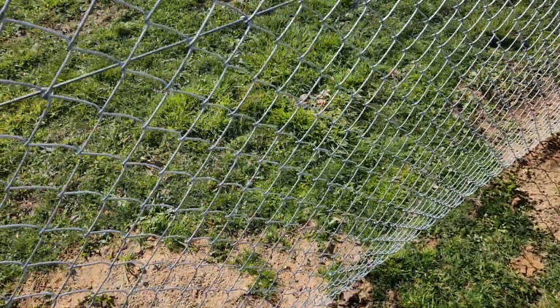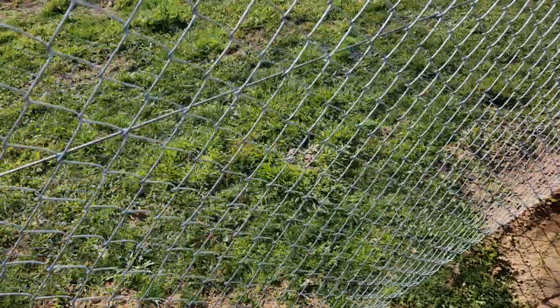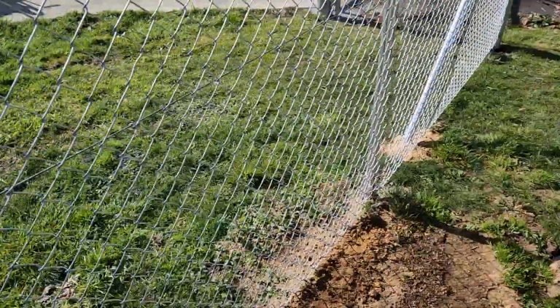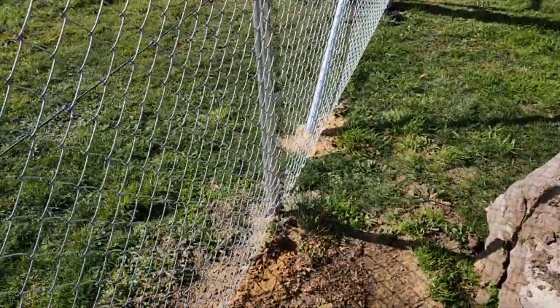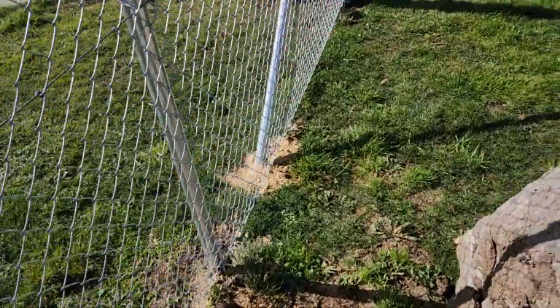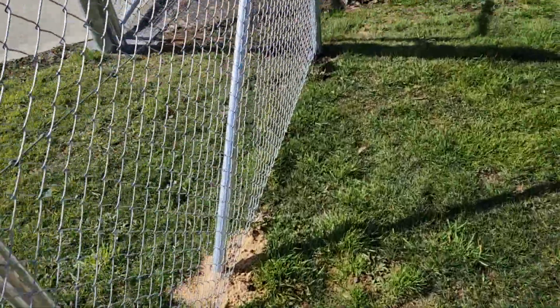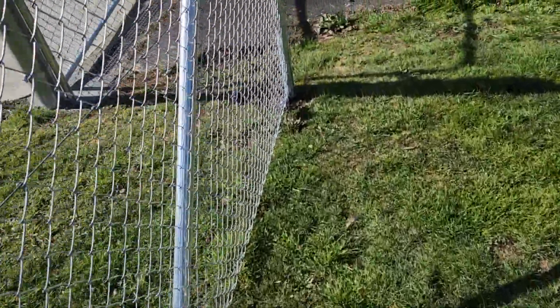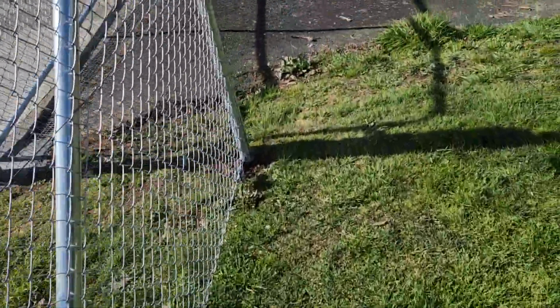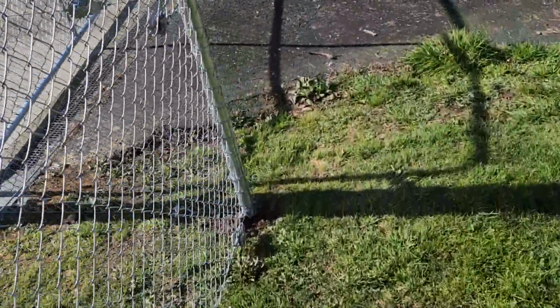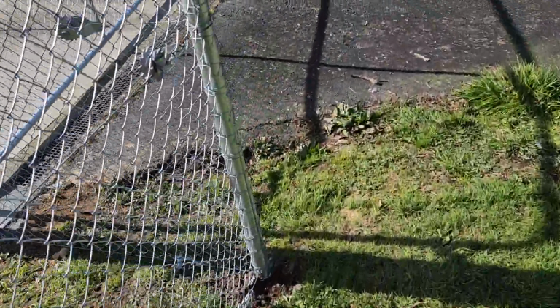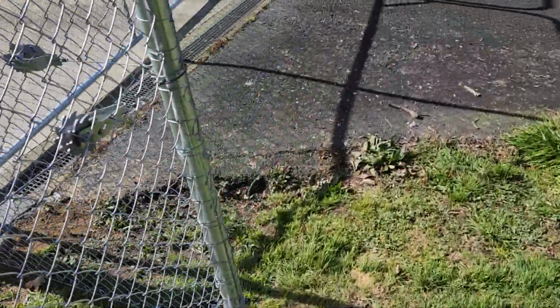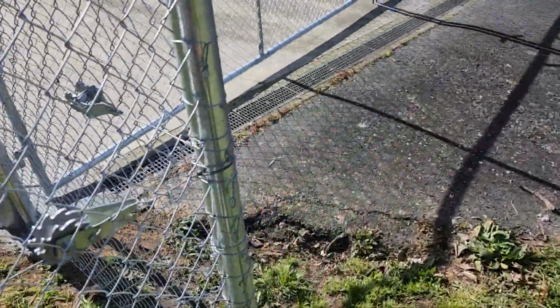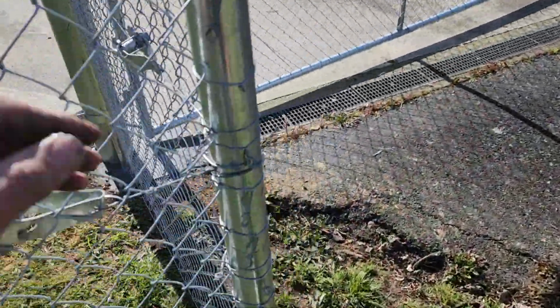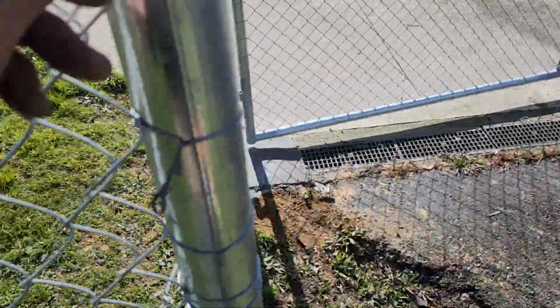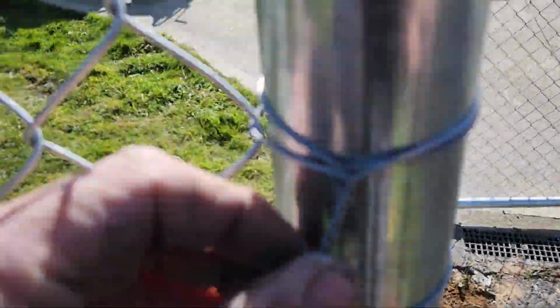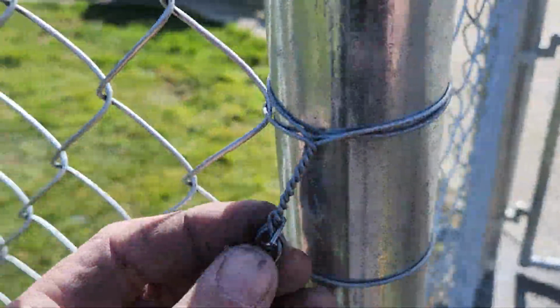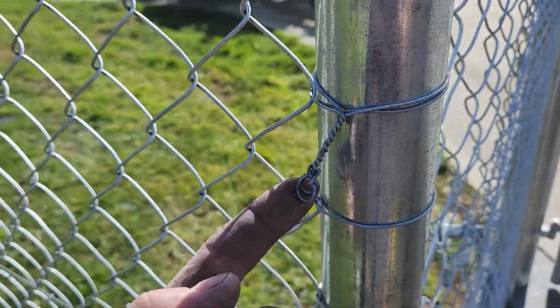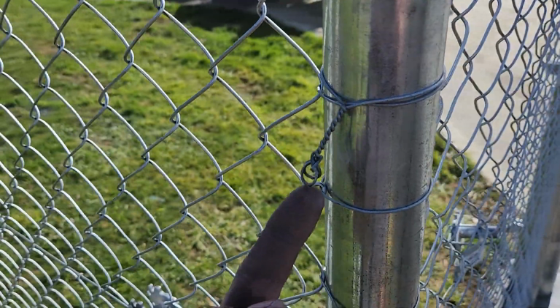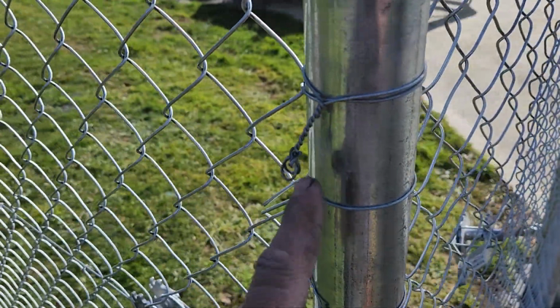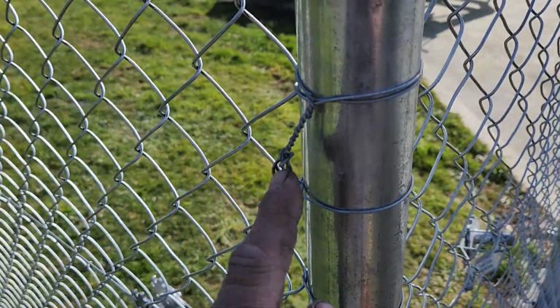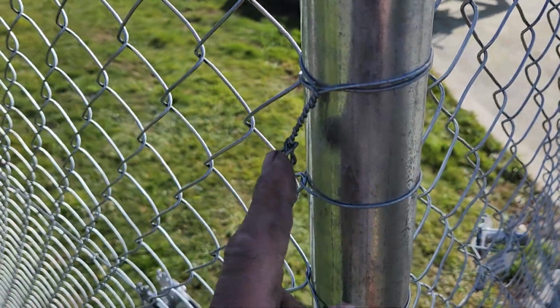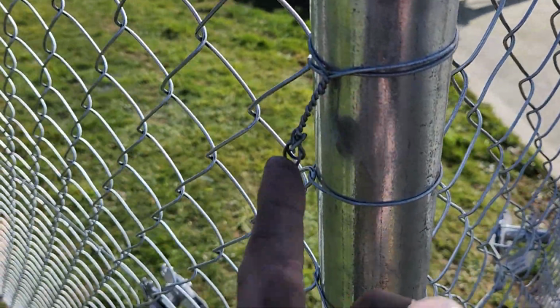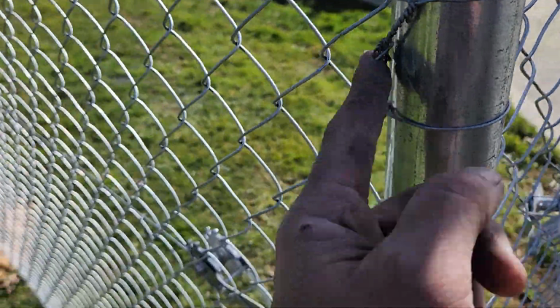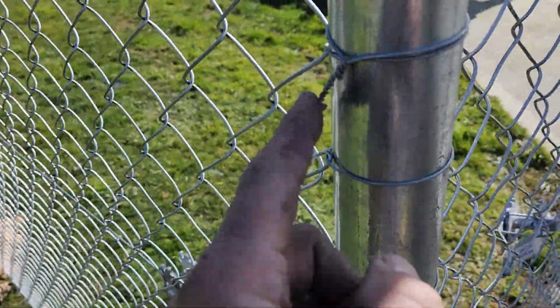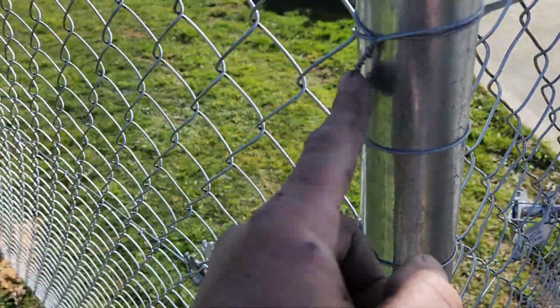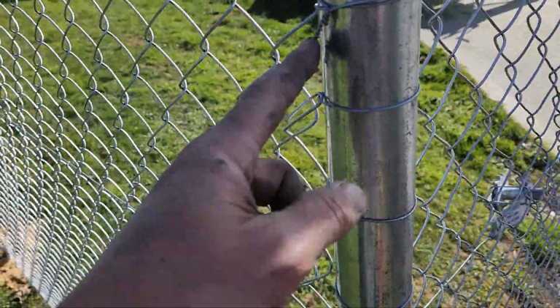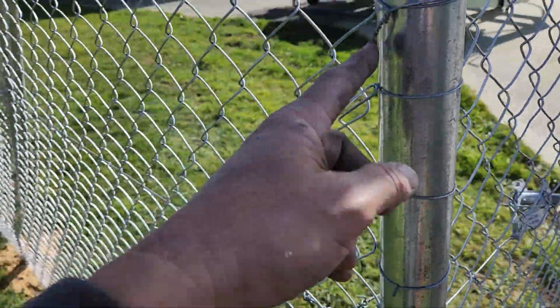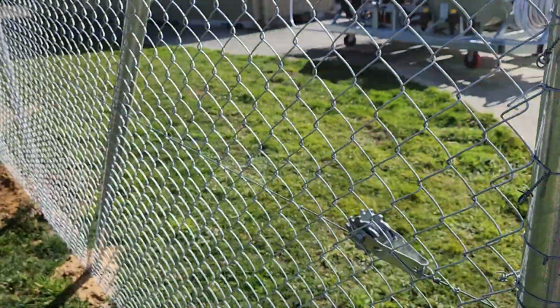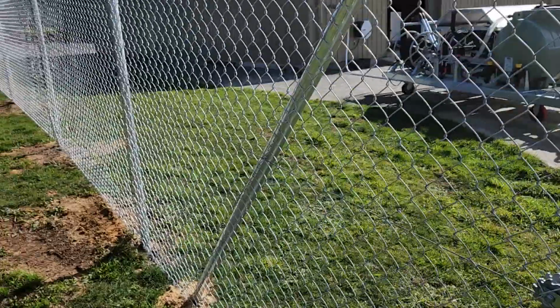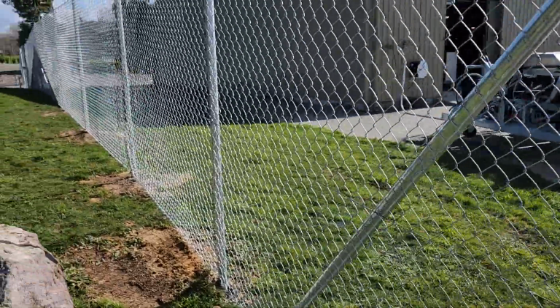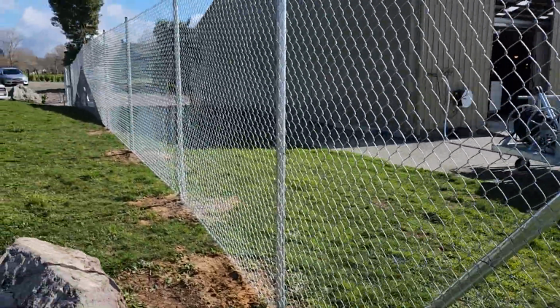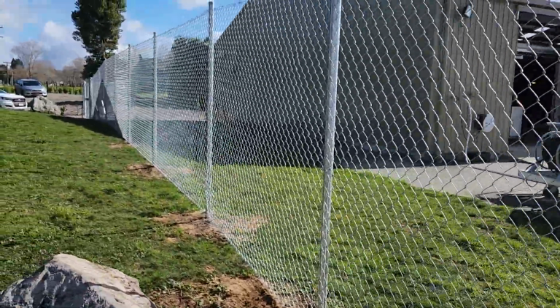We also have these things called cable ties or wire ties for tying things like the corners together. That's what that is and there's a special little tool — we normally just cut that little loop off. So that's what chain link looks like.